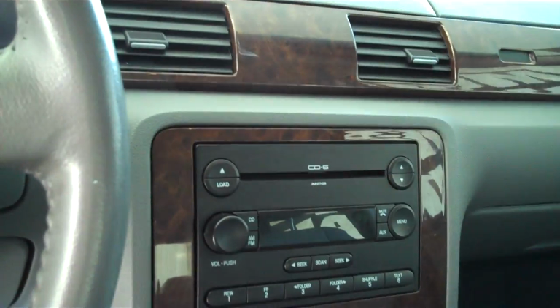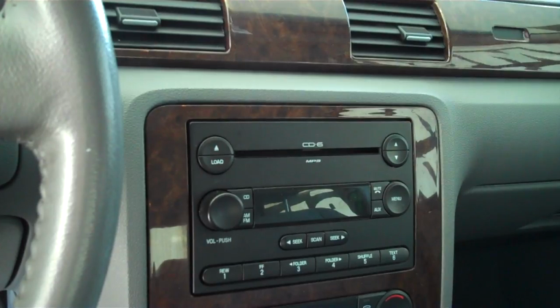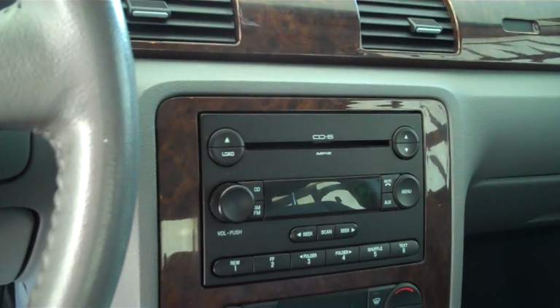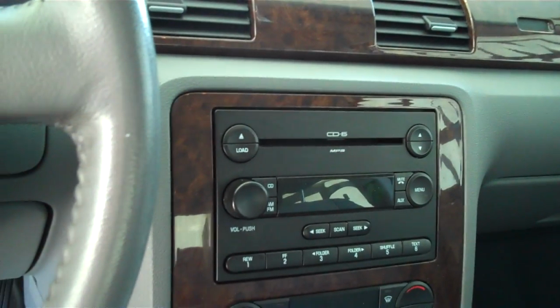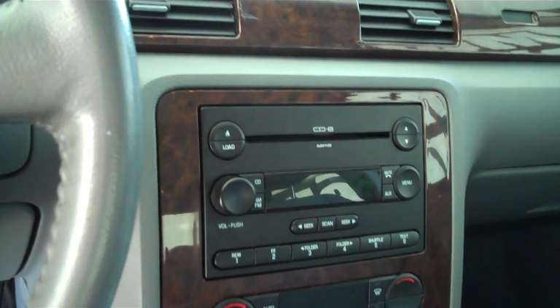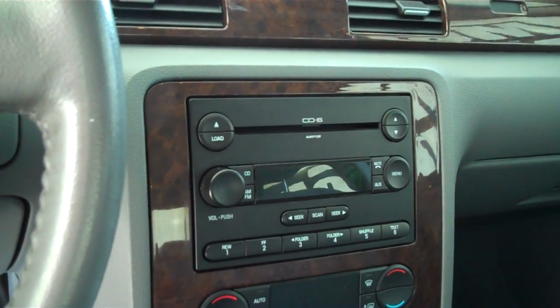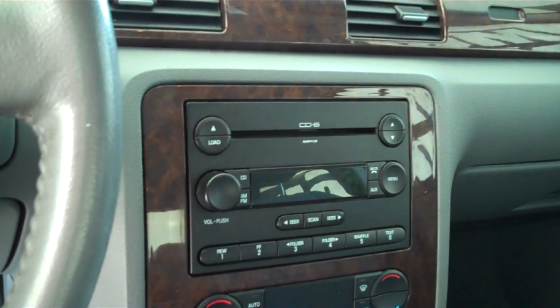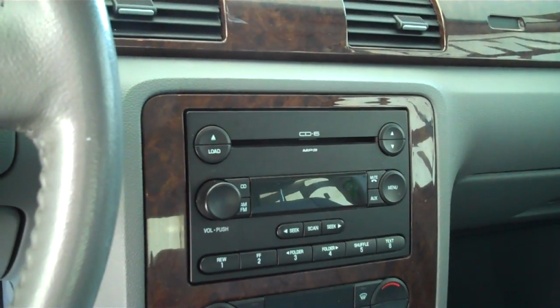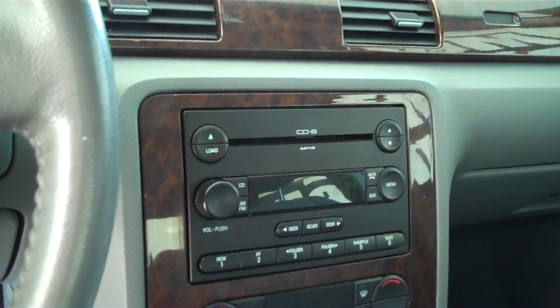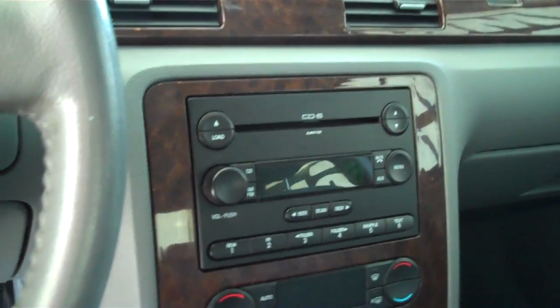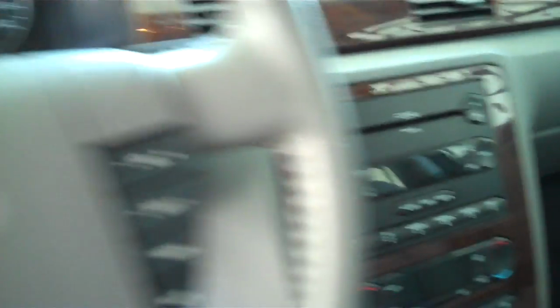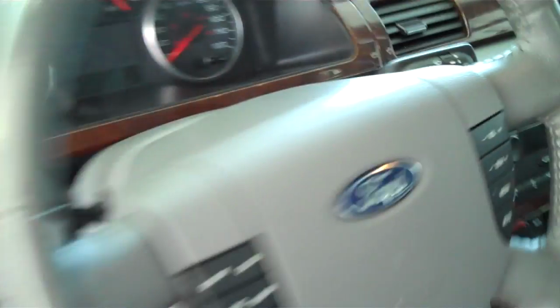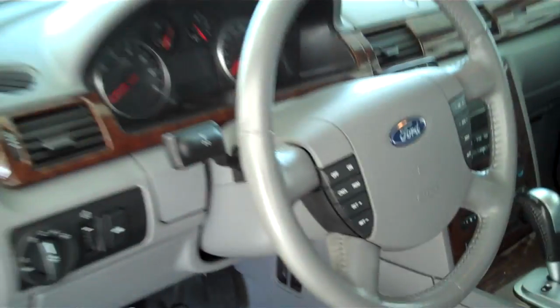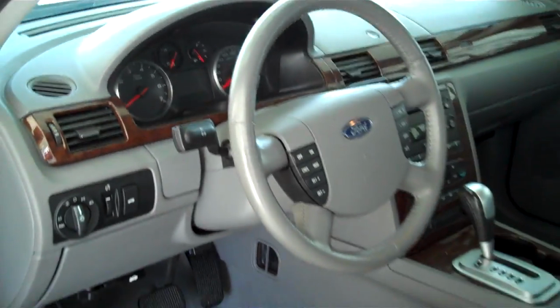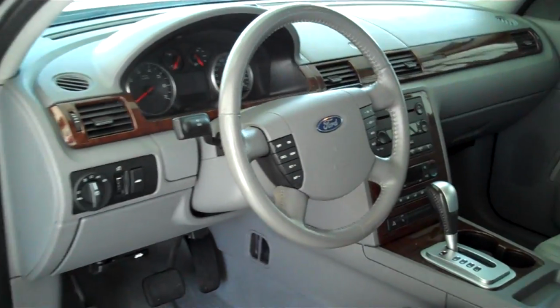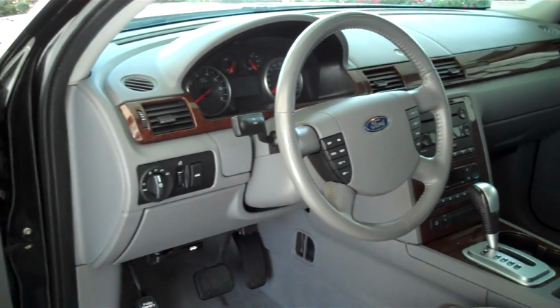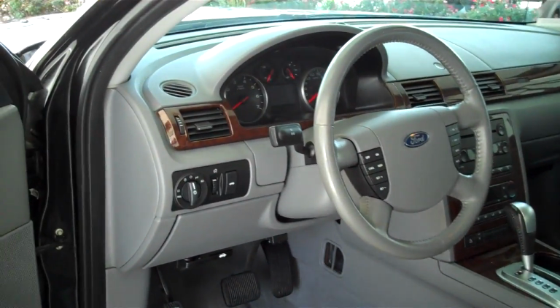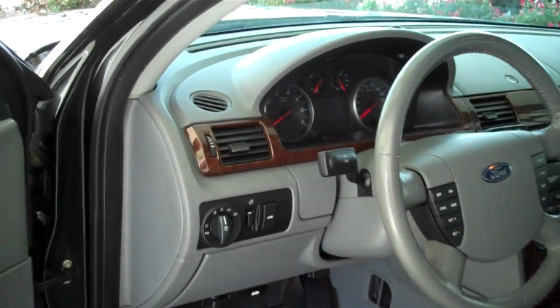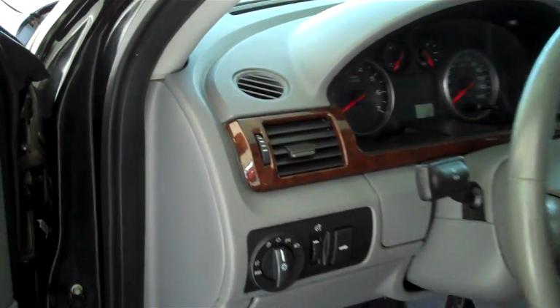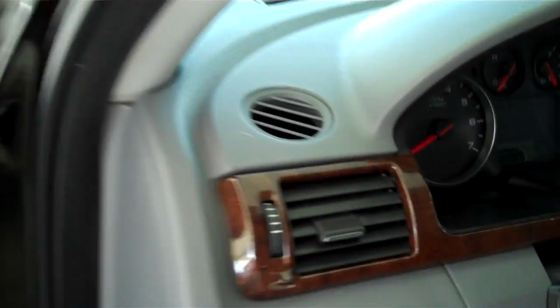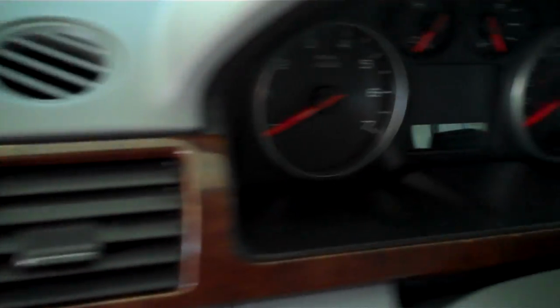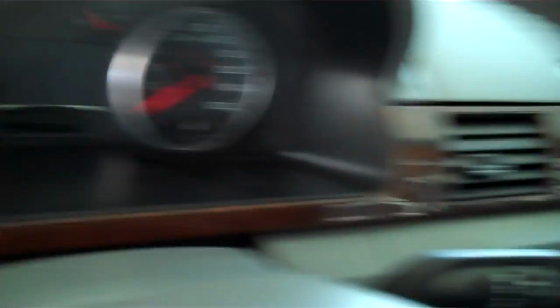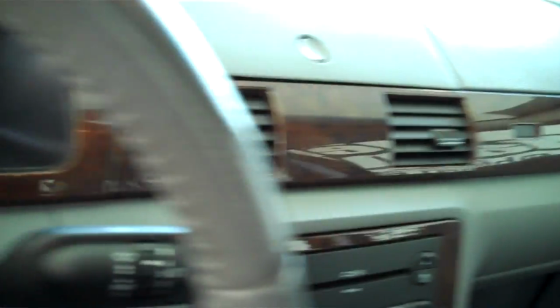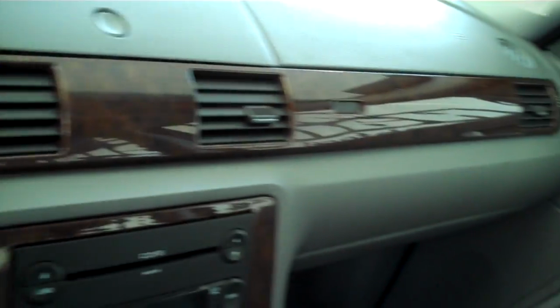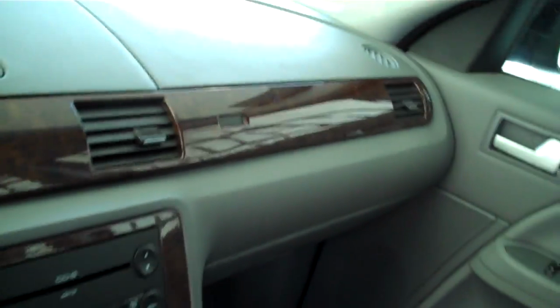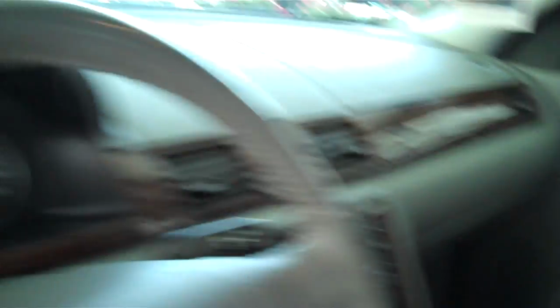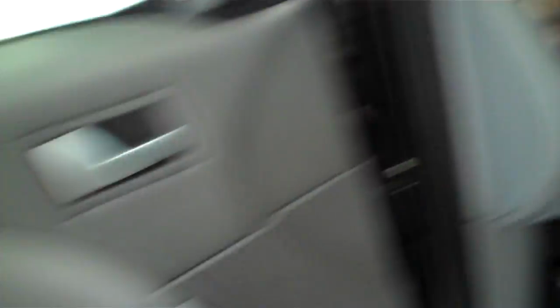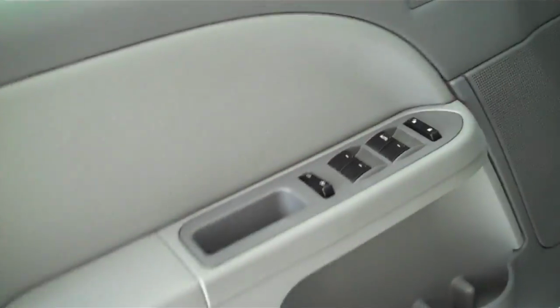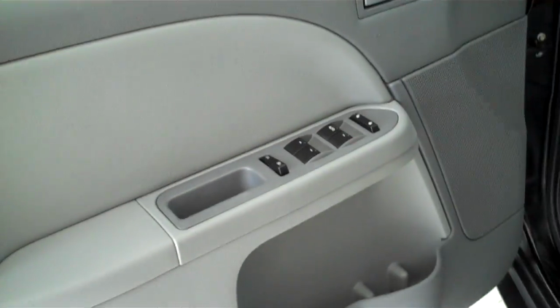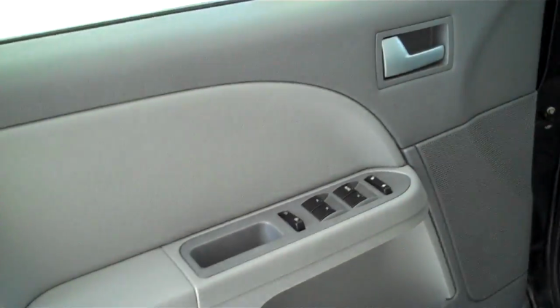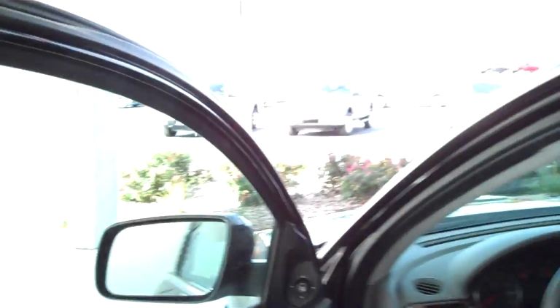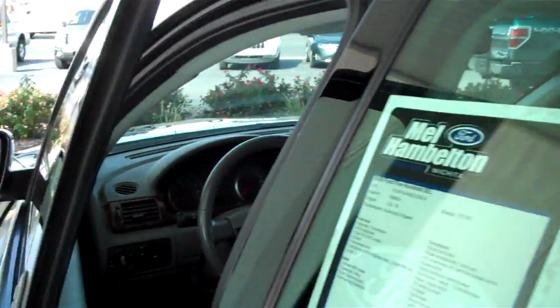AM, FM, satellite, MP3 player, six-disc CD changer, power steering, tilt, cruise. You have wood trim on the dash. Power windows, power locks, keyless entry.